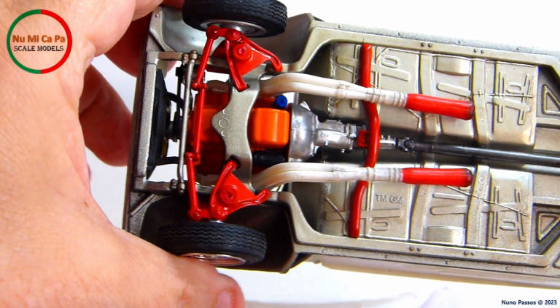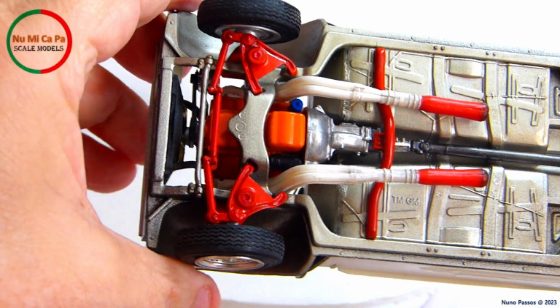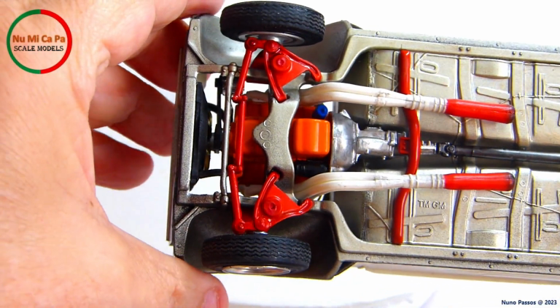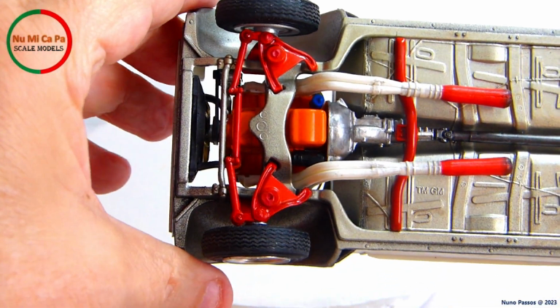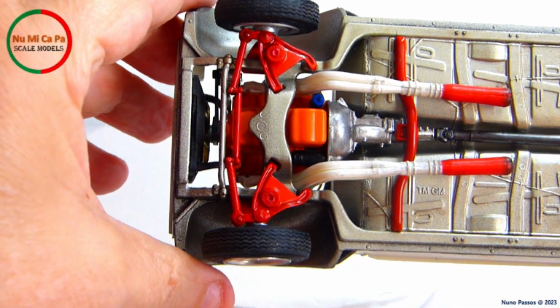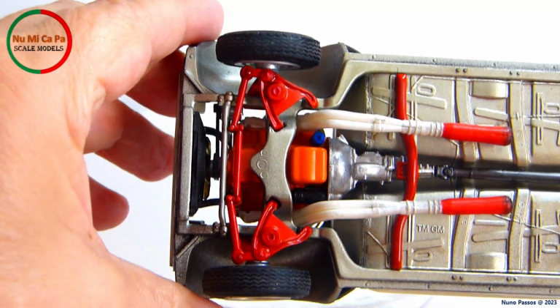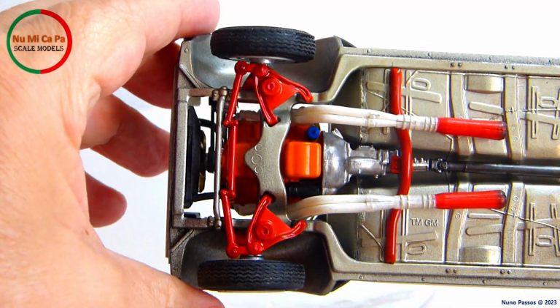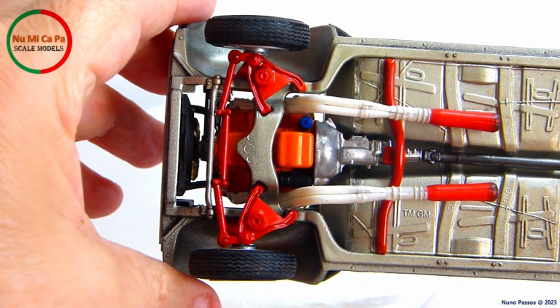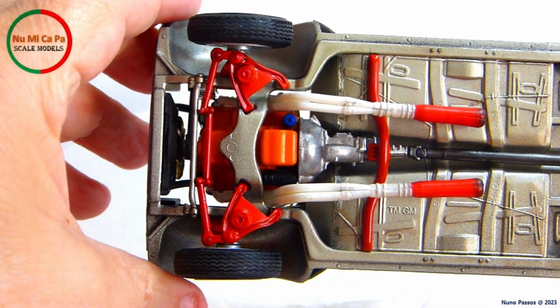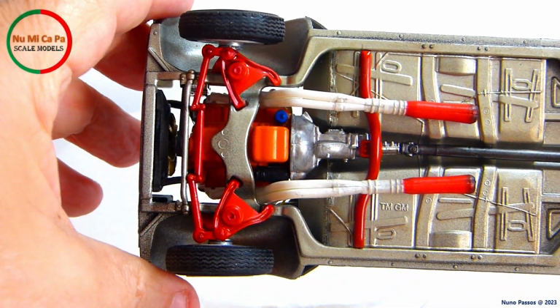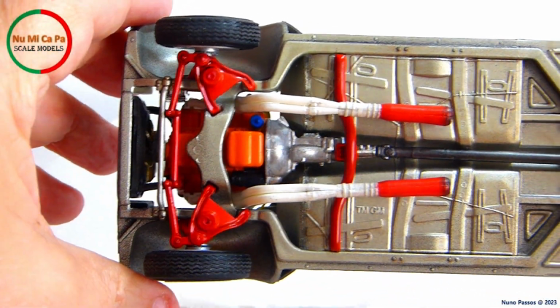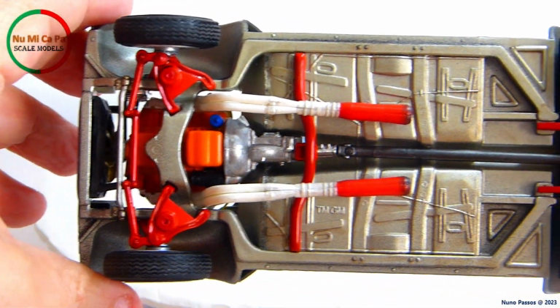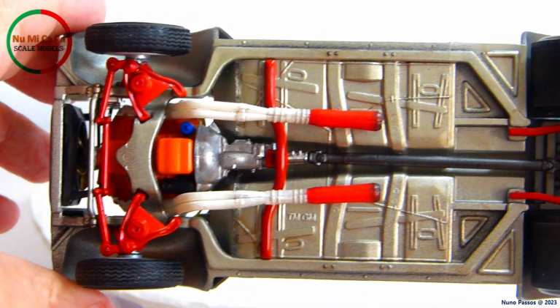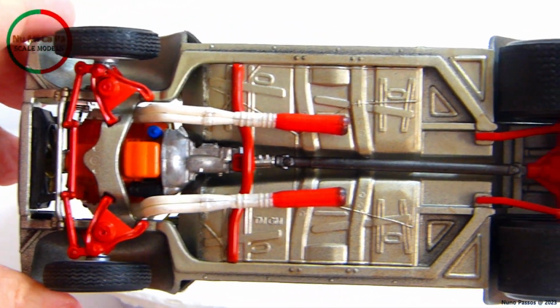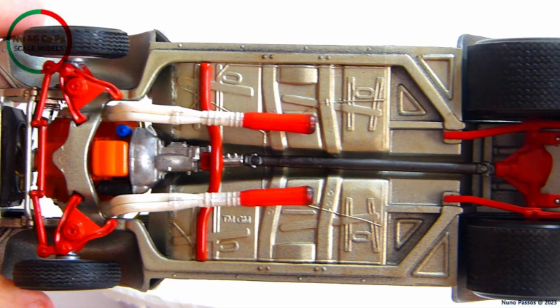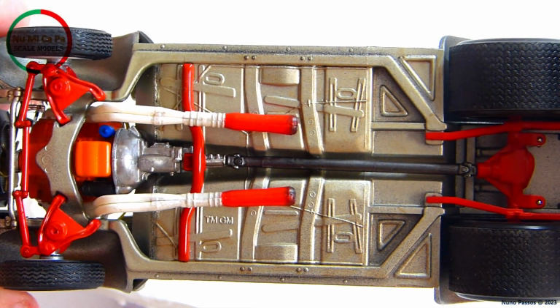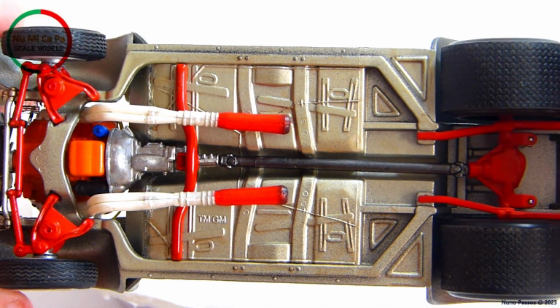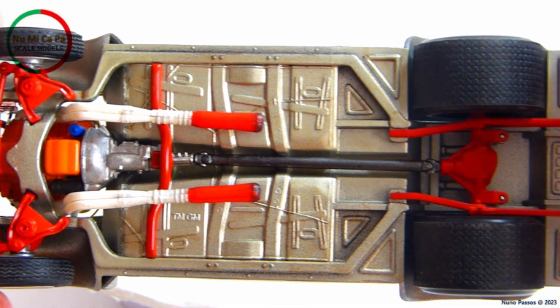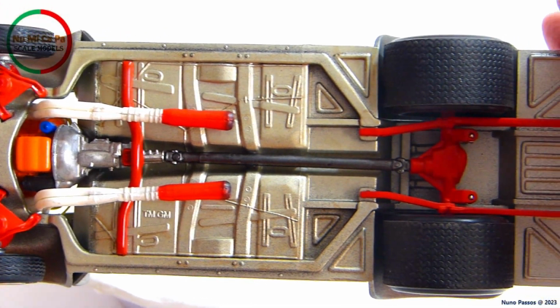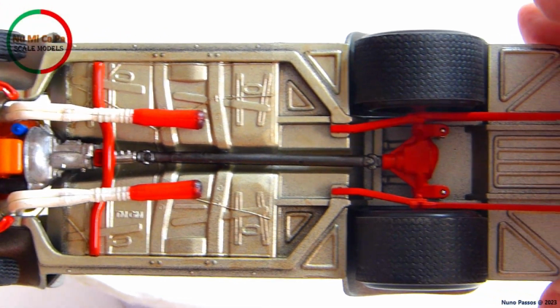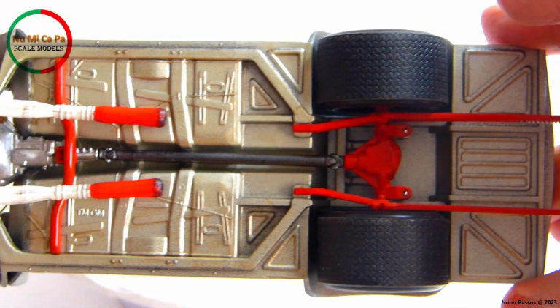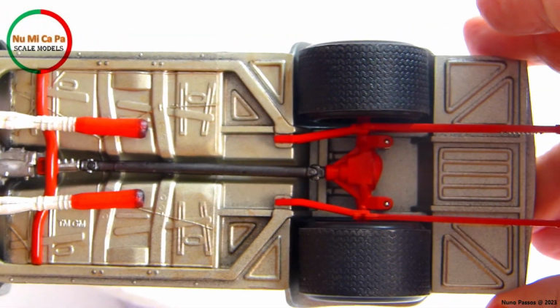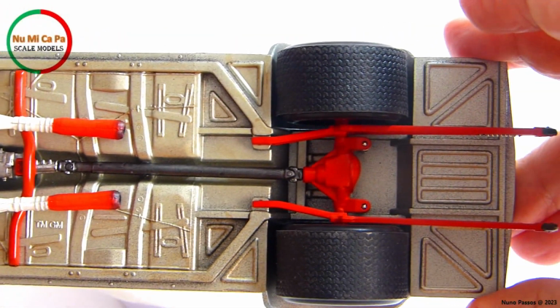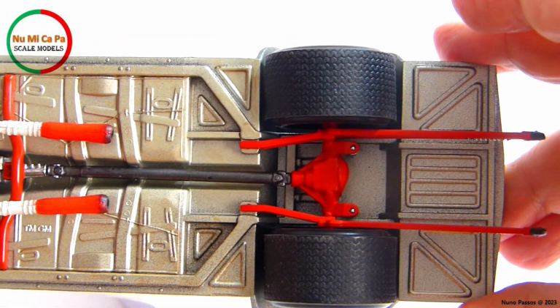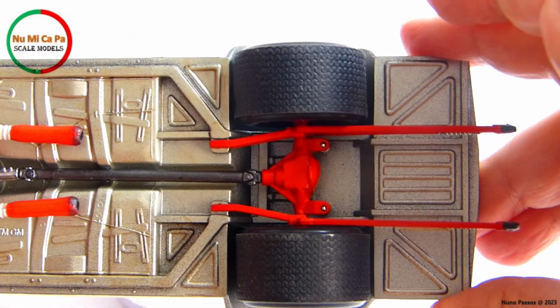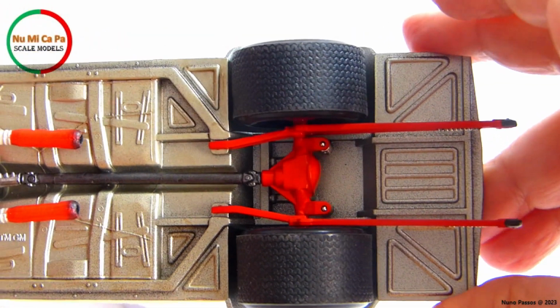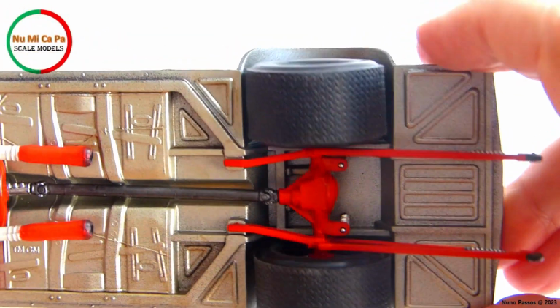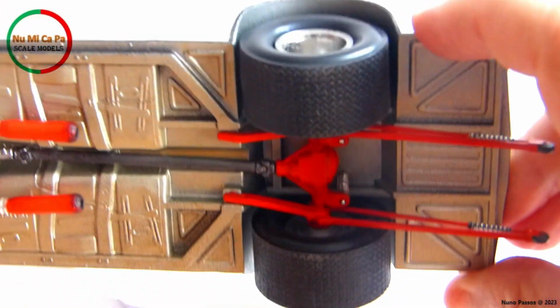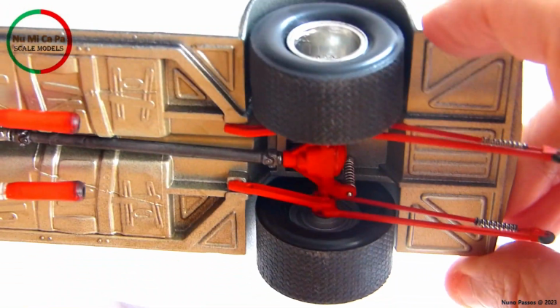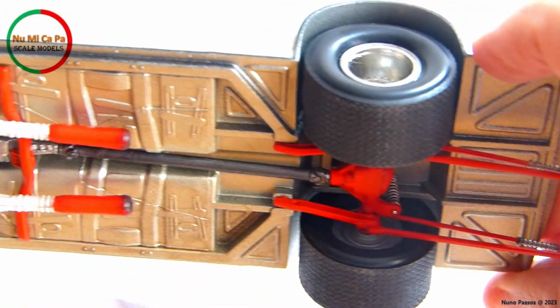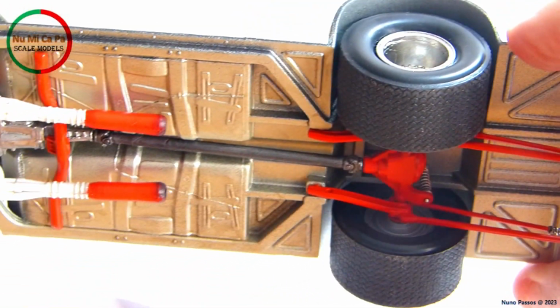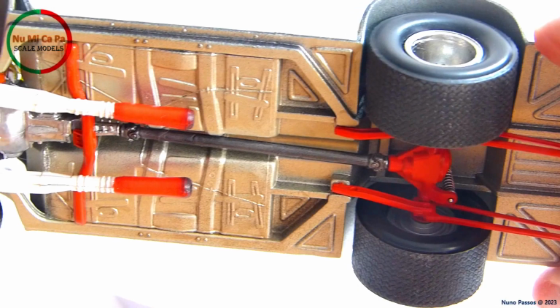On the underside, the front suspension elements, the transmission cross member, the differential, as well as the wheelie bars were painted red, and the drive shaft was painted magnesium.